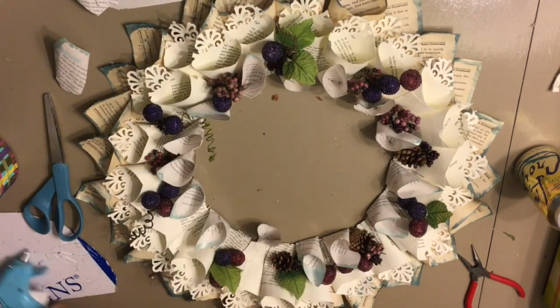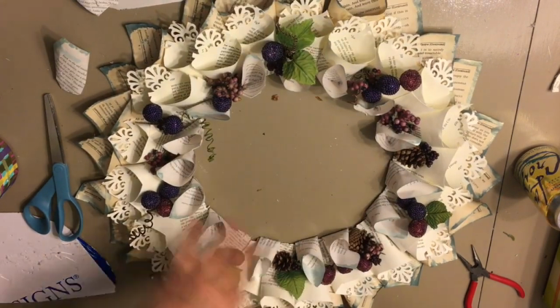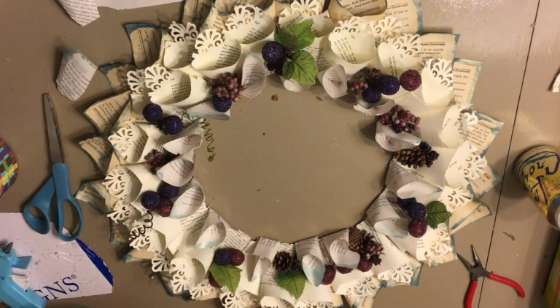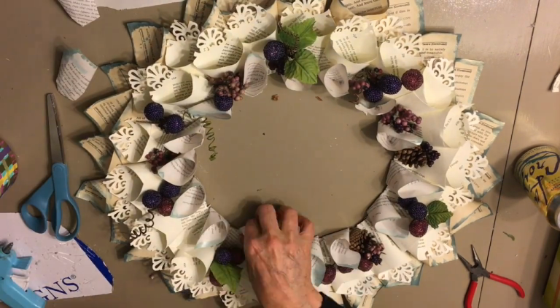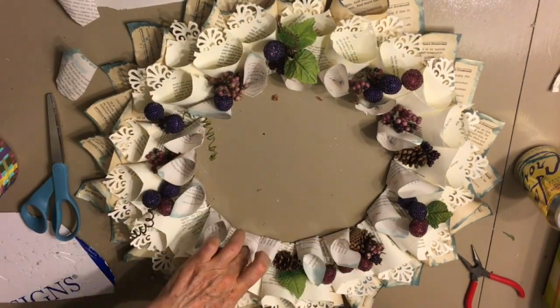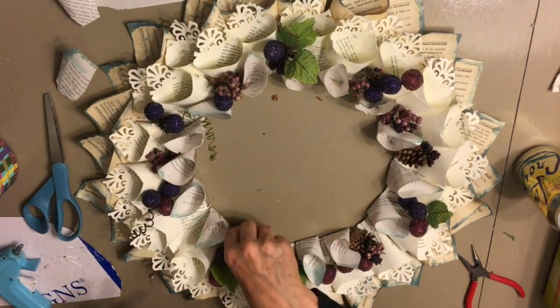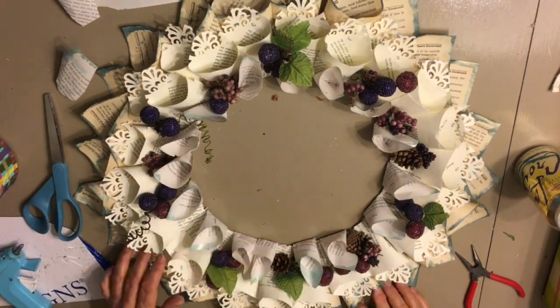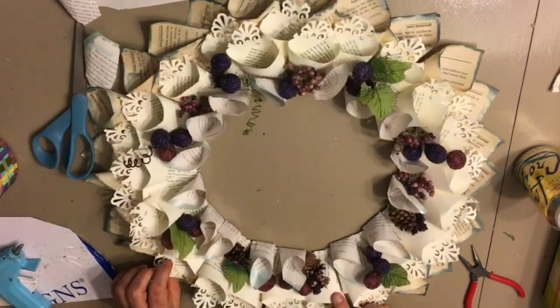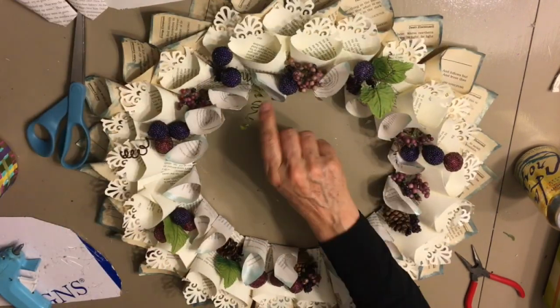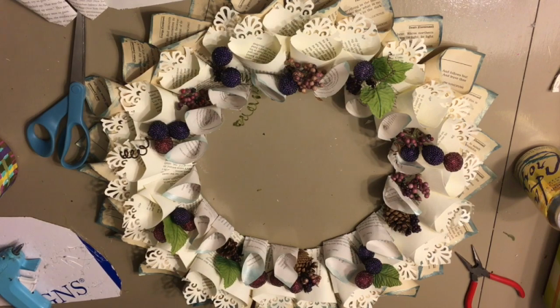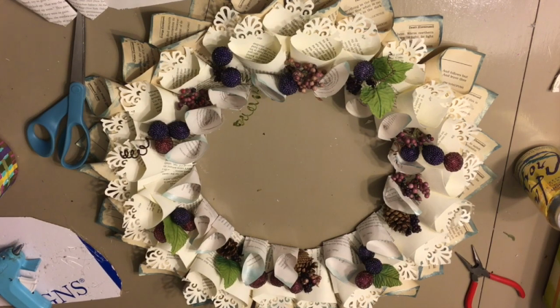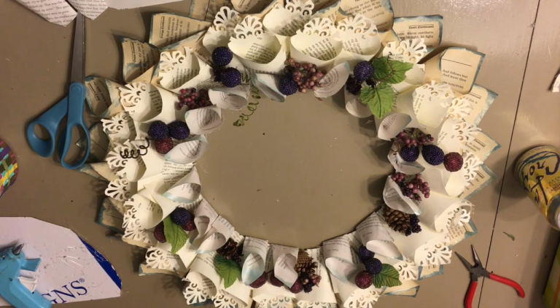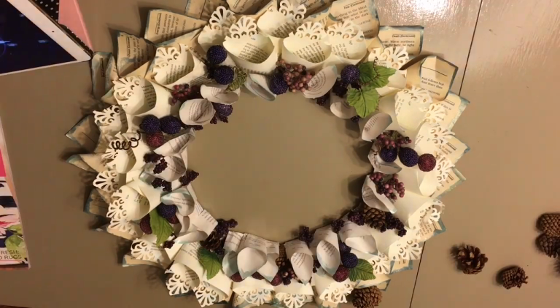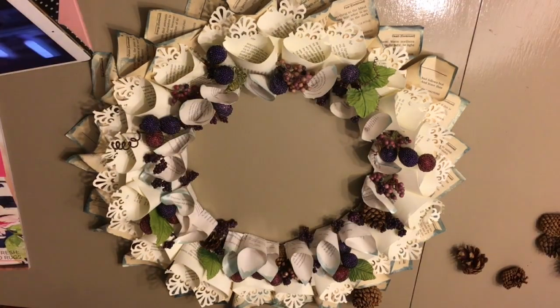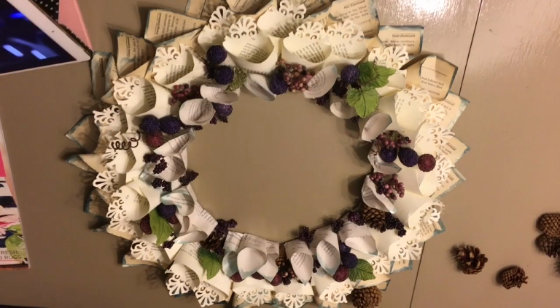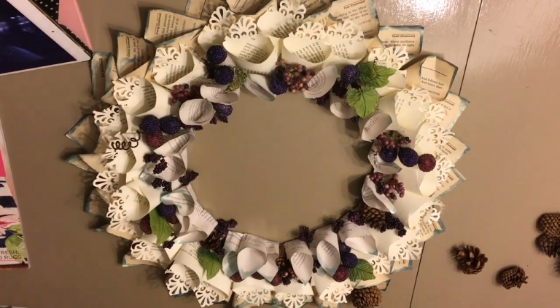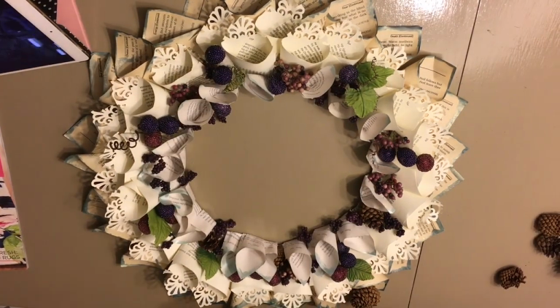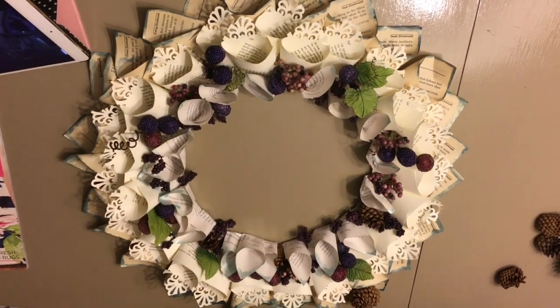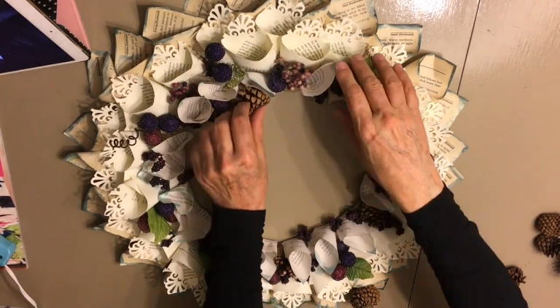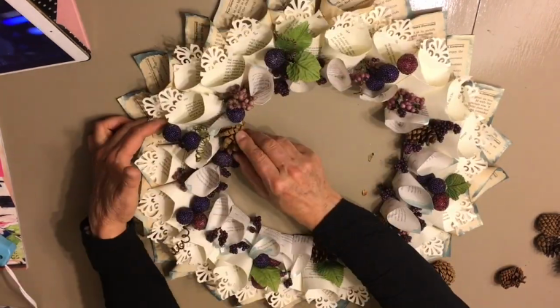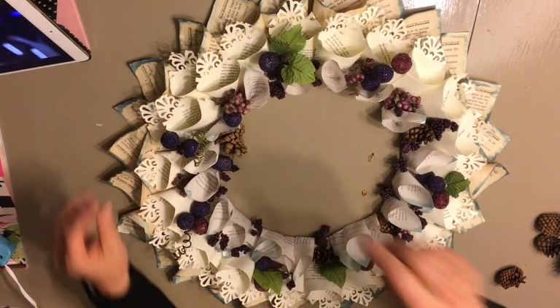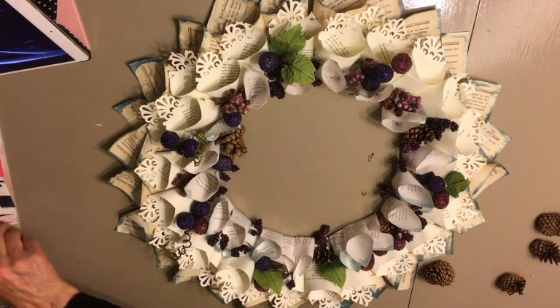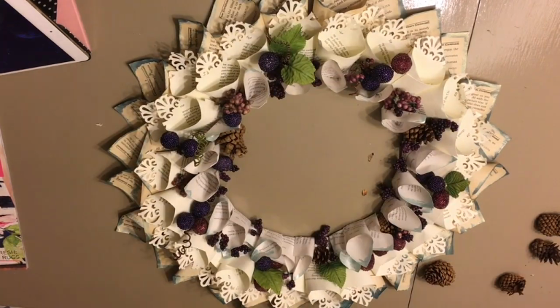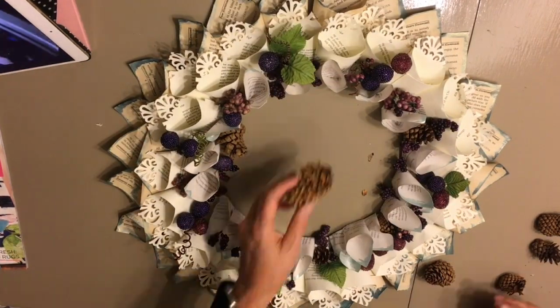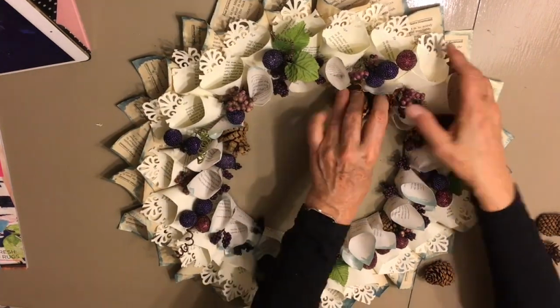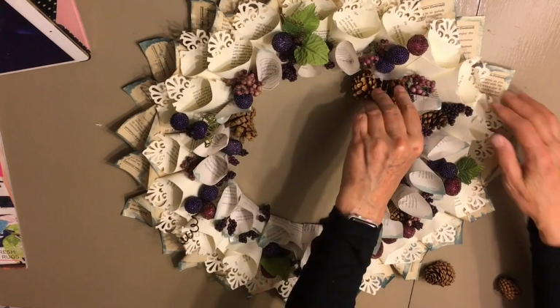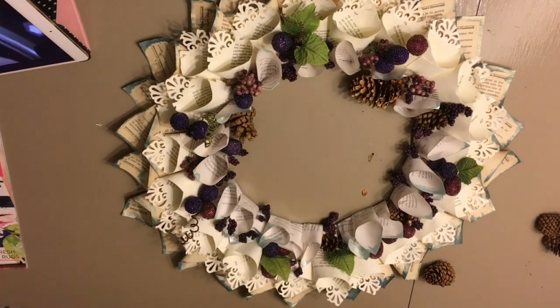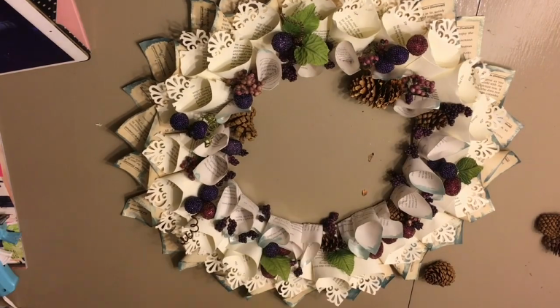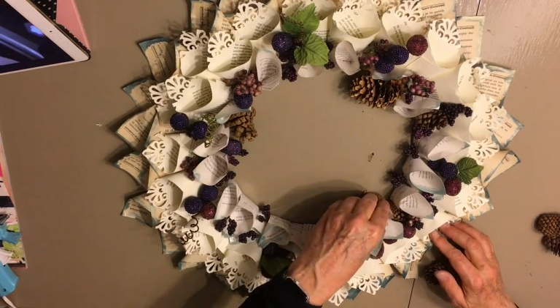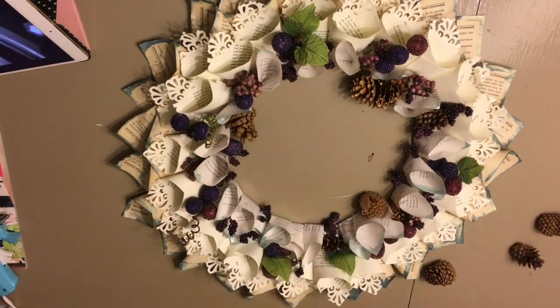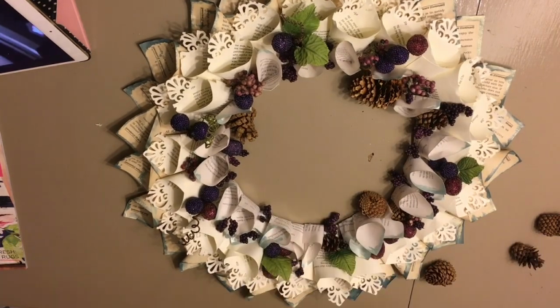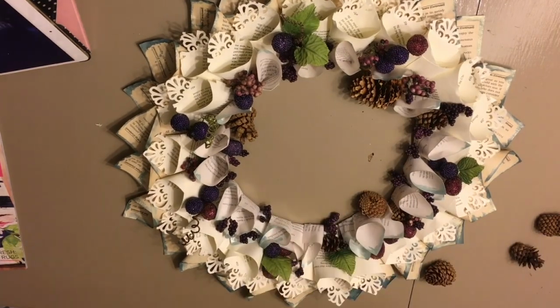Here I'm gluing on the third row of the coils. Next I'm going to go ahead and glue on a bunch of these pine cones that I found on my walk.